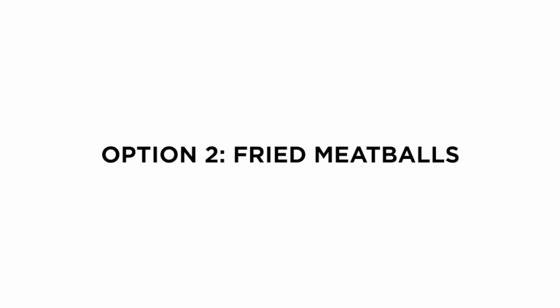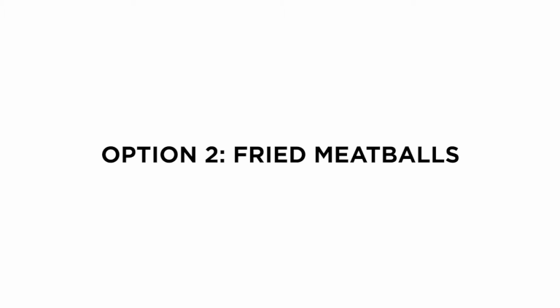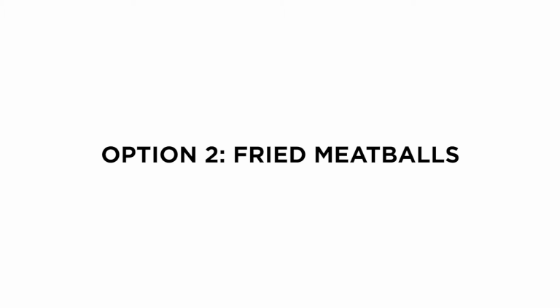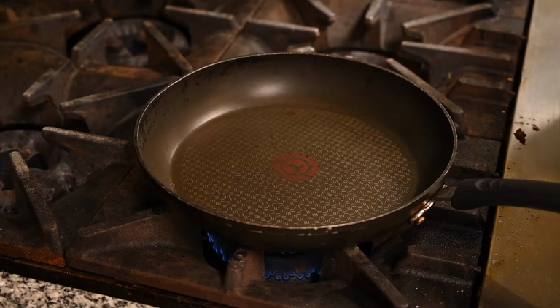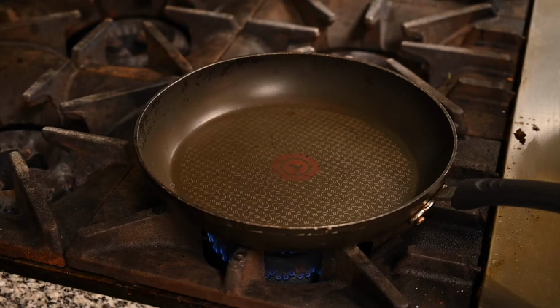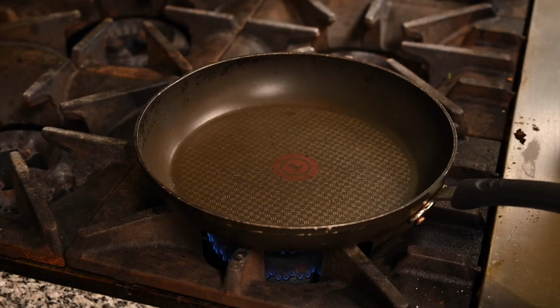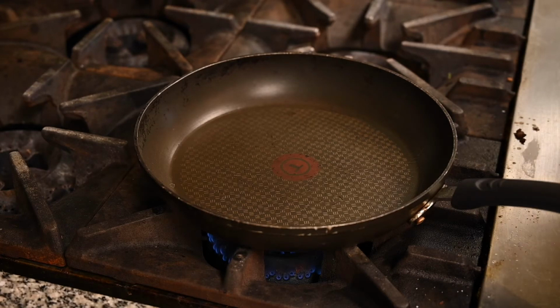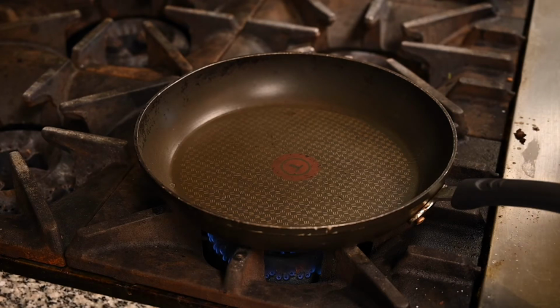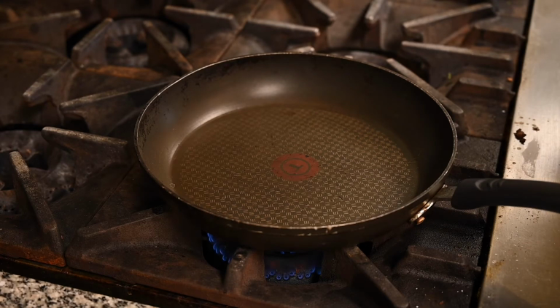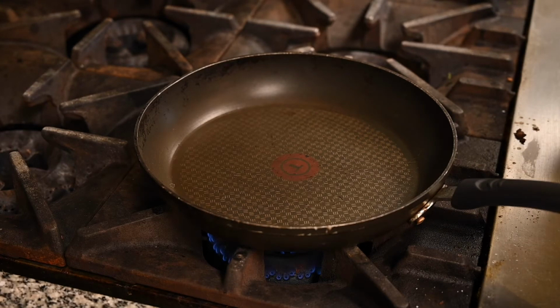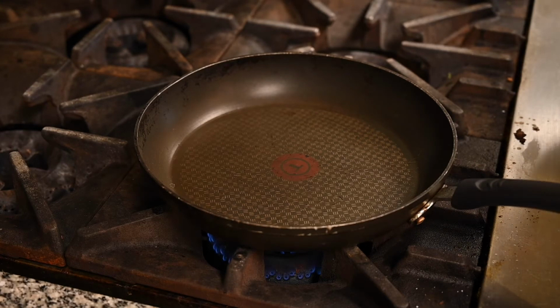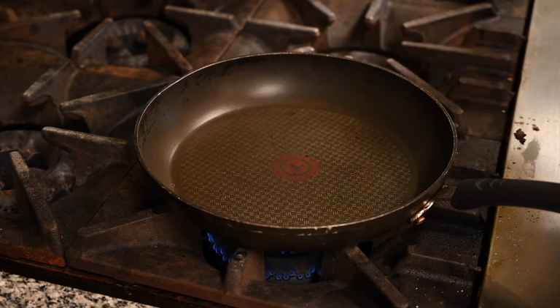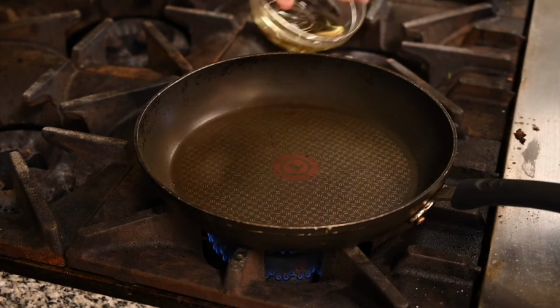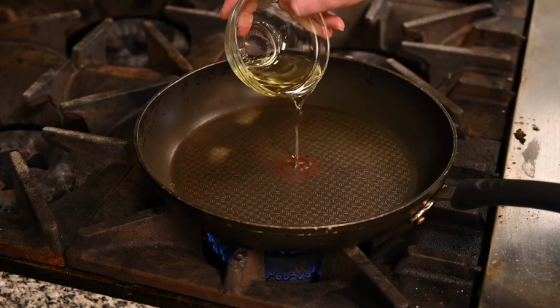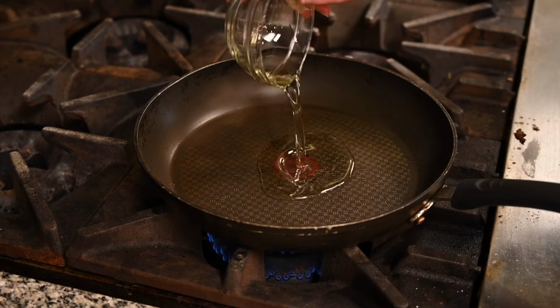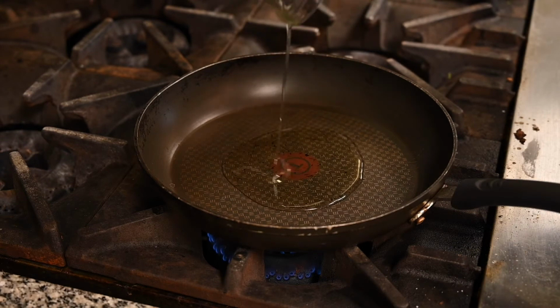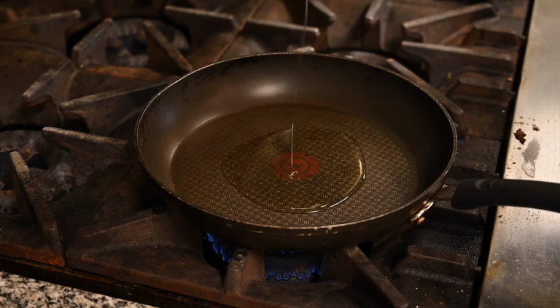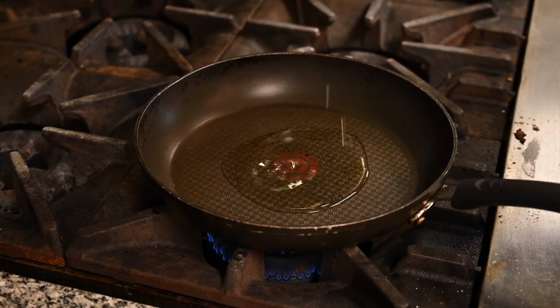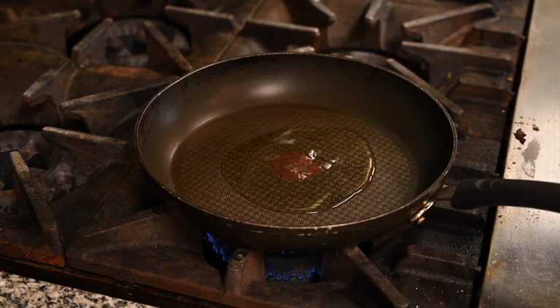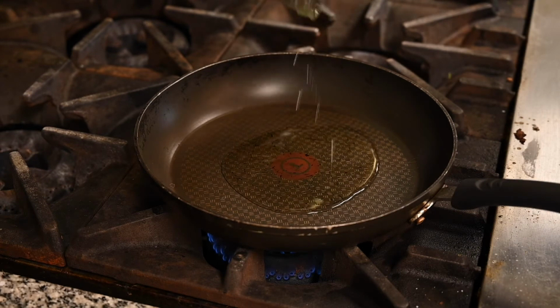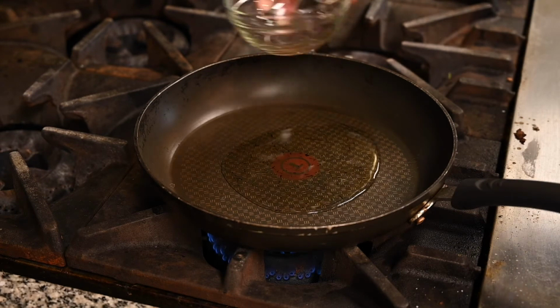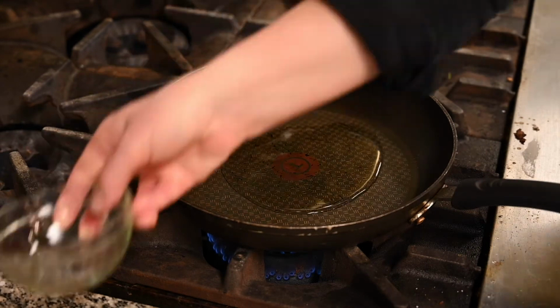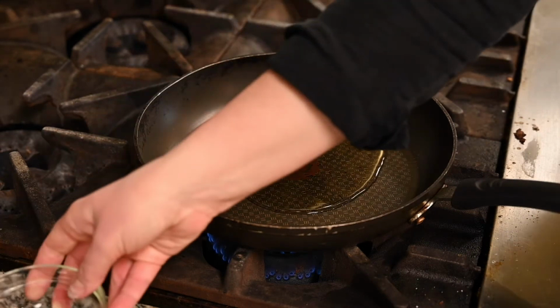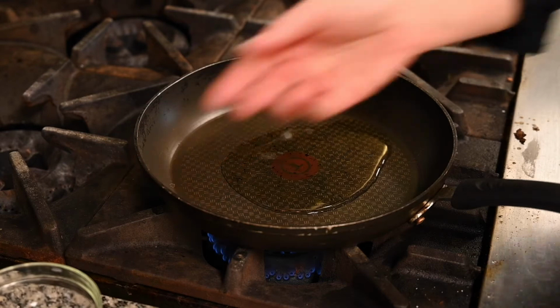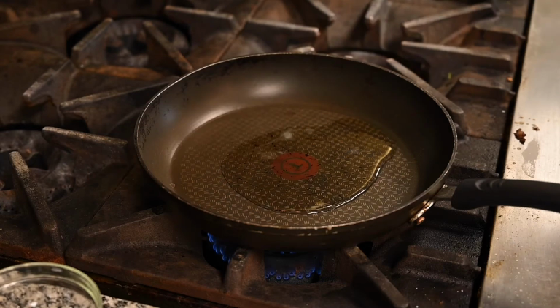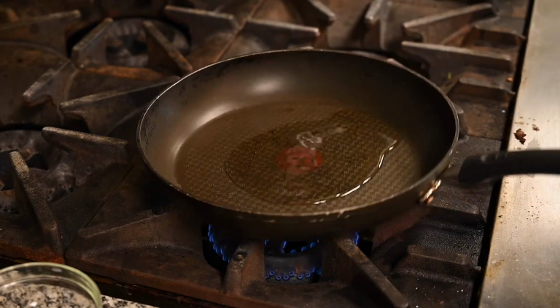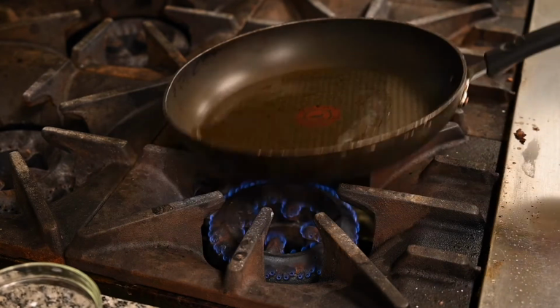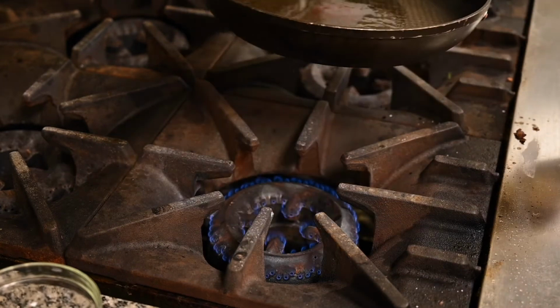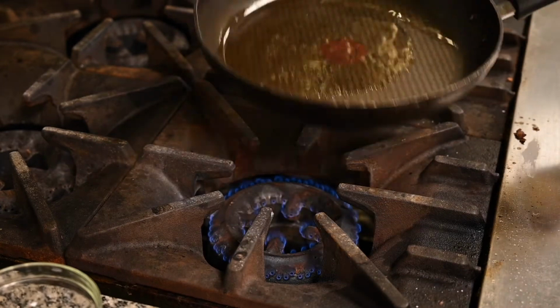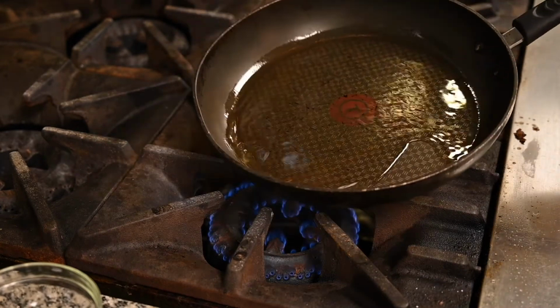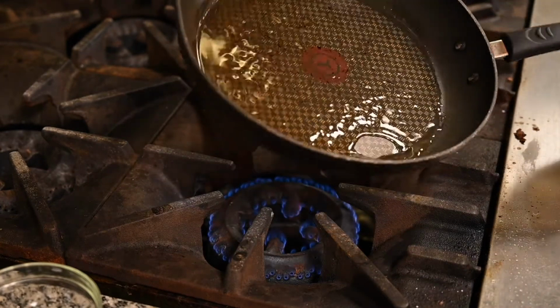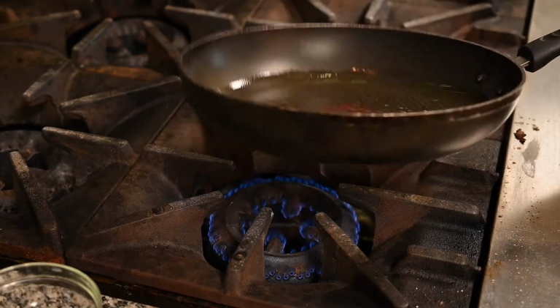If you choose to fry these, you're going to take a frying pan, add about two tablespoons of oil, and turn your heat to about medium-high. Give the oil a couple of seconds to heat up before you put your meatballs in.